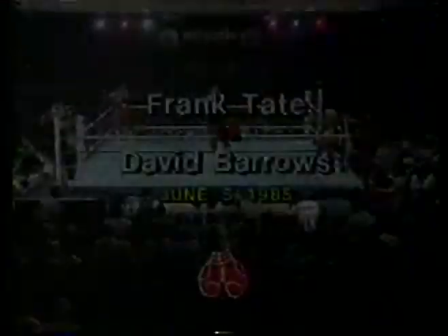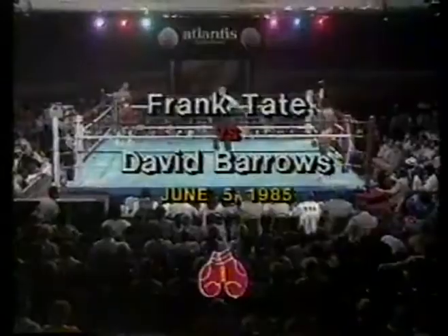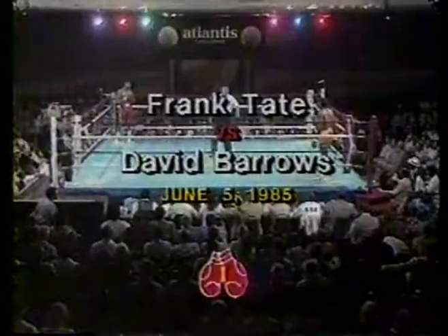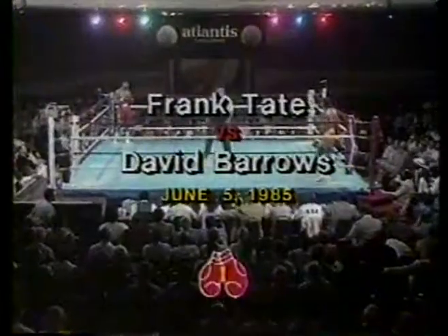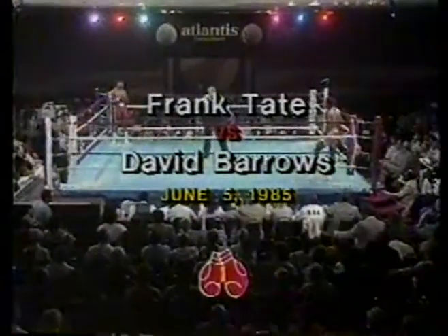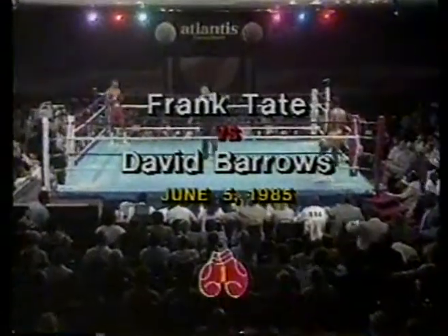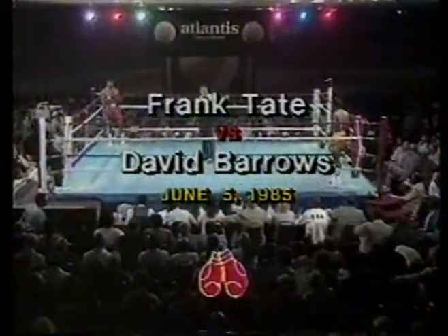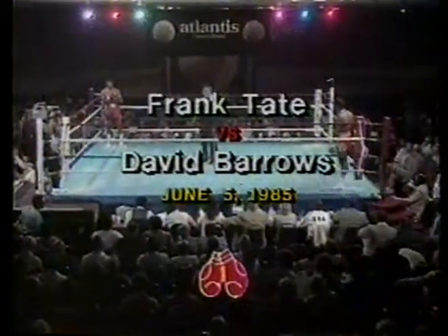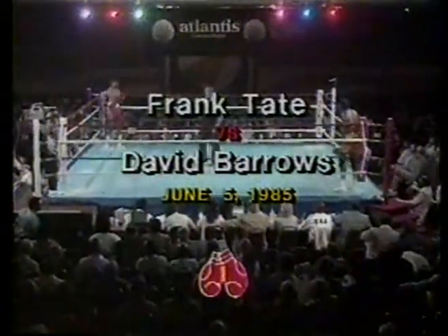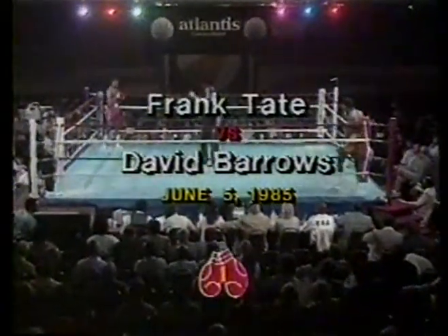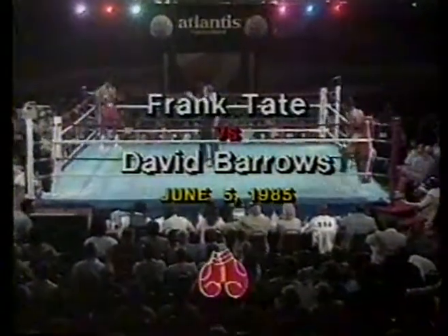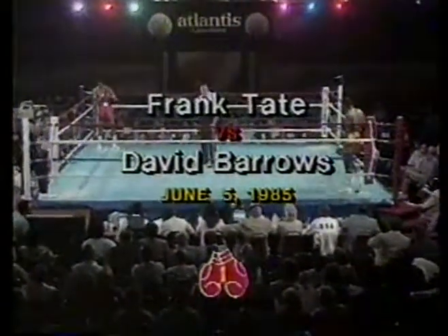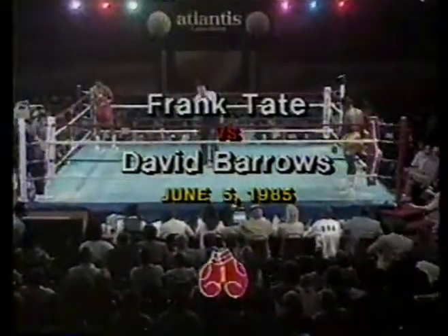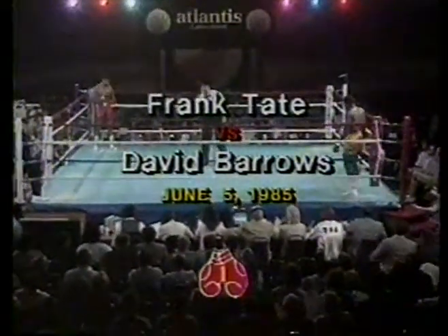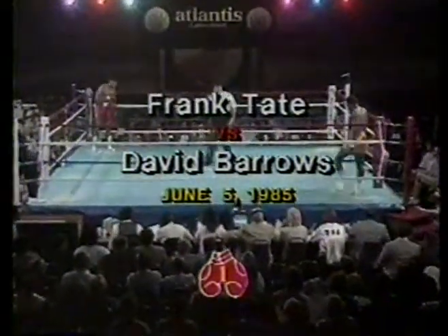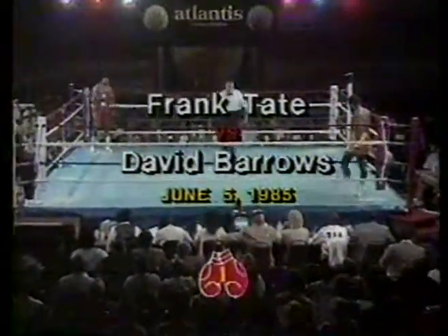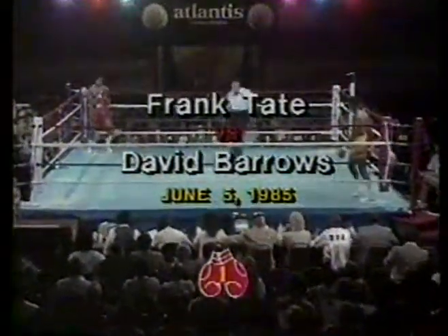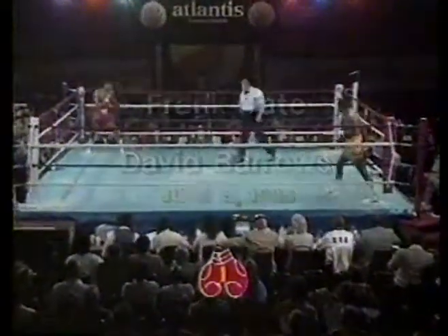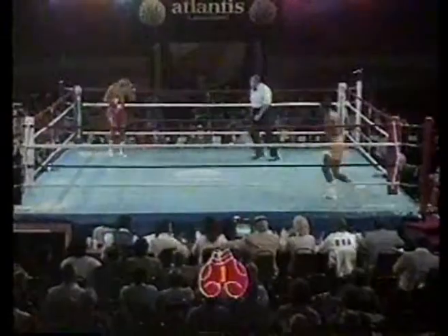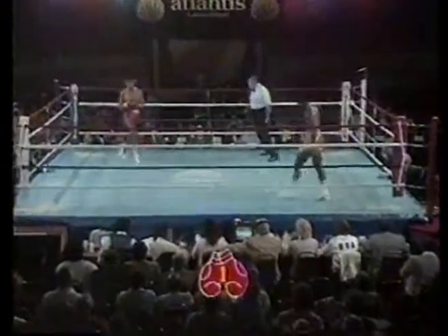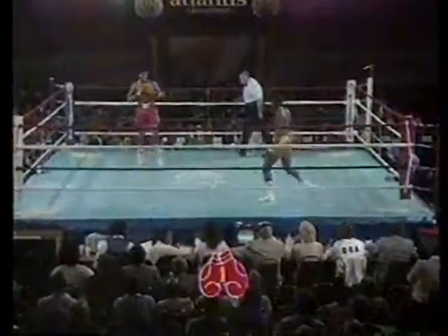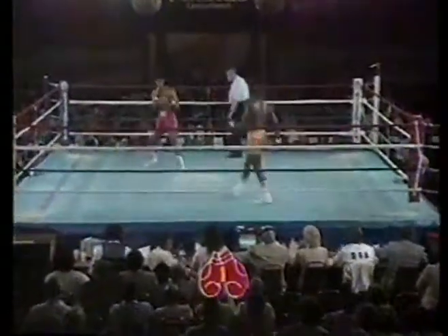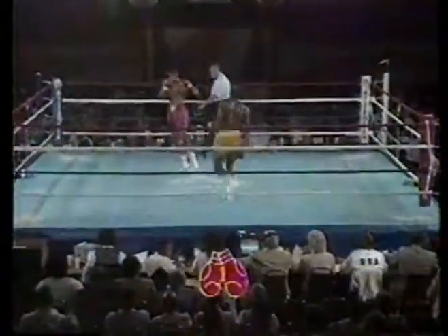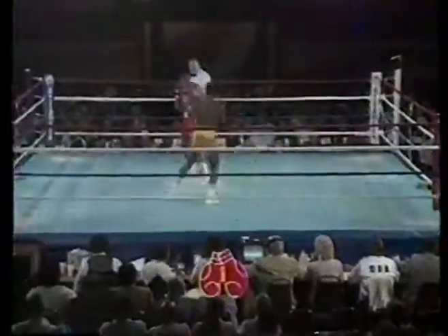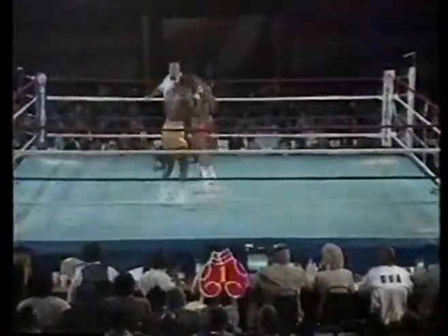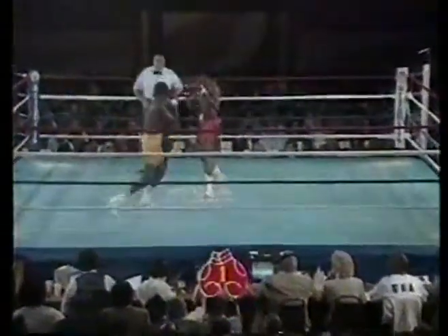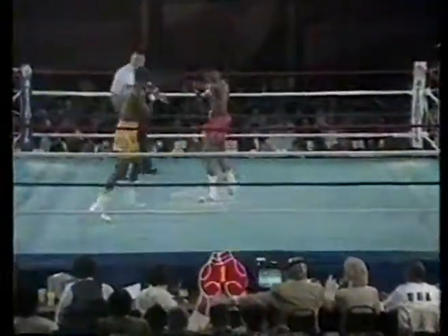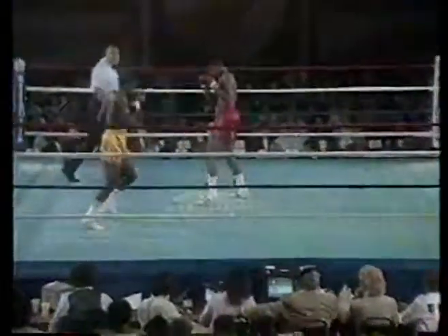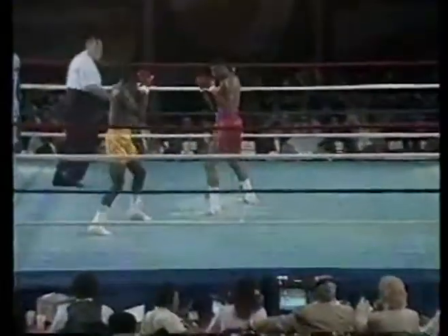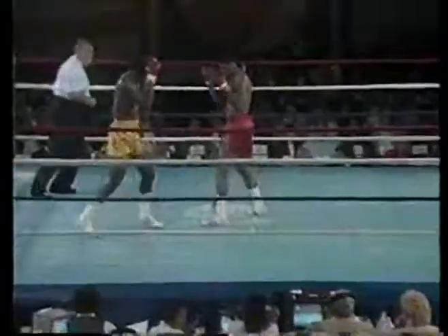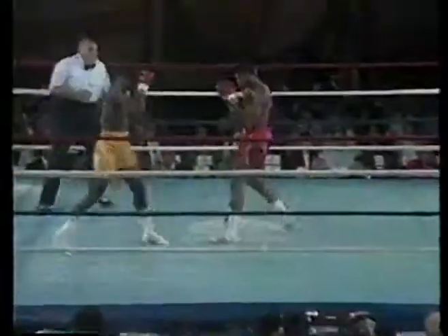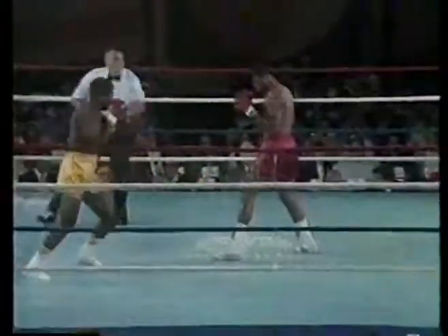And we're getting ready for round number one. The big man in the middle of the ring, referee Joe O'Neal. And we're off — boxing round one from Atlantic City, New Jersey.